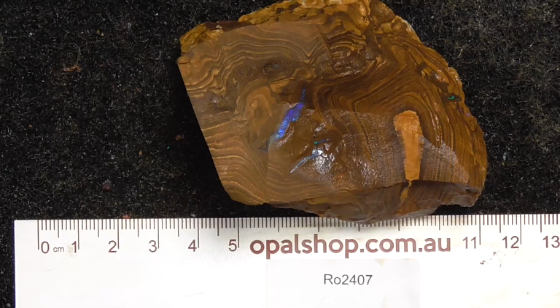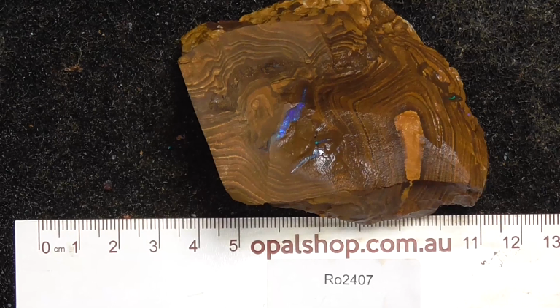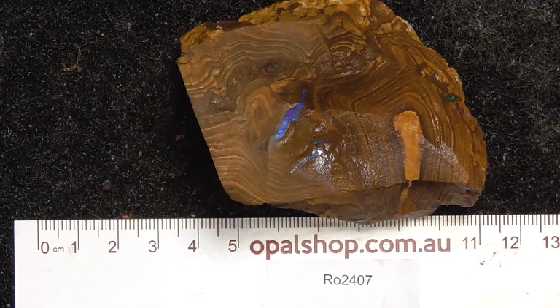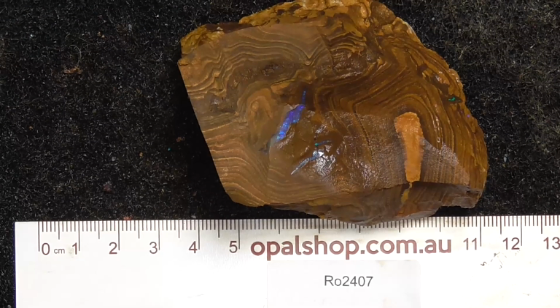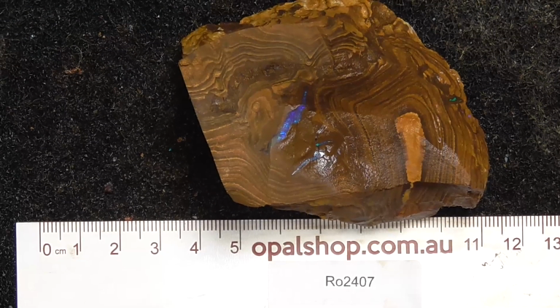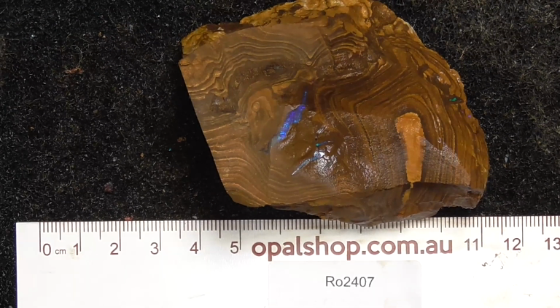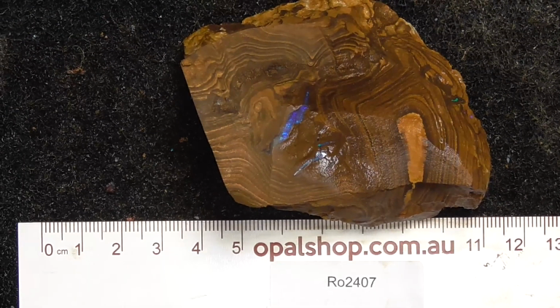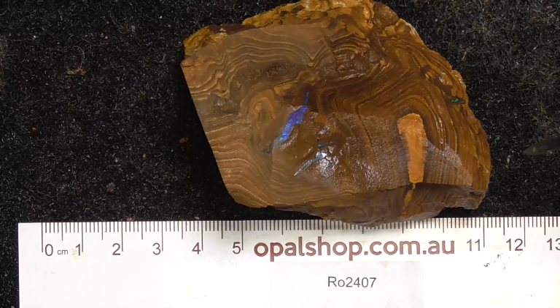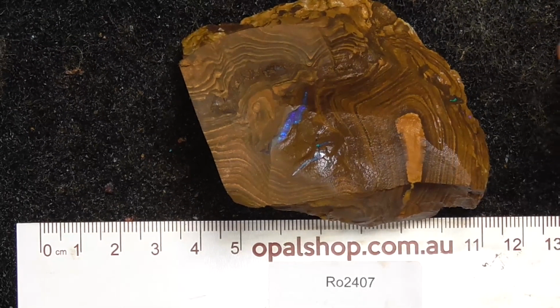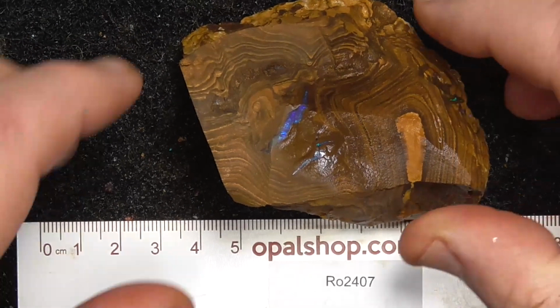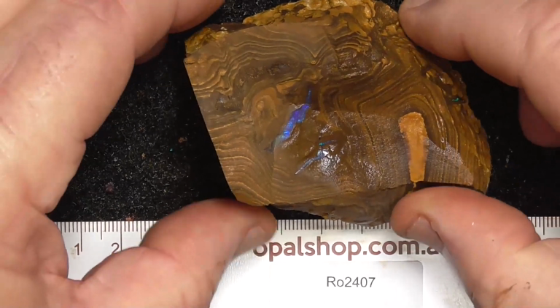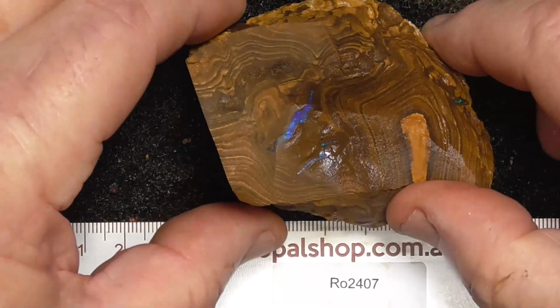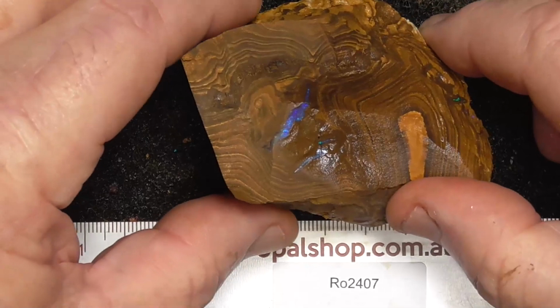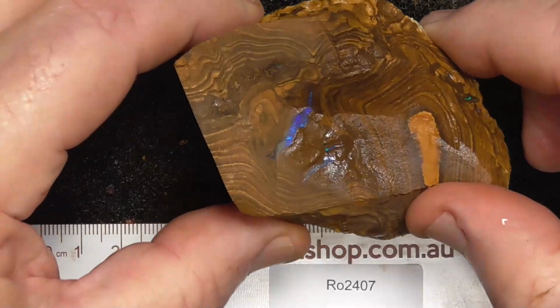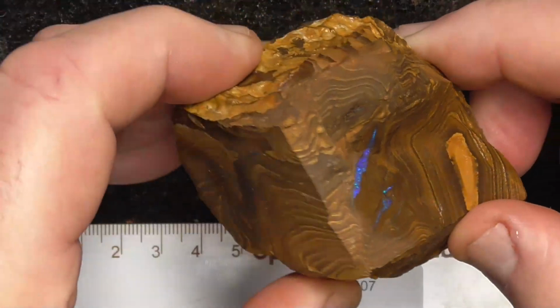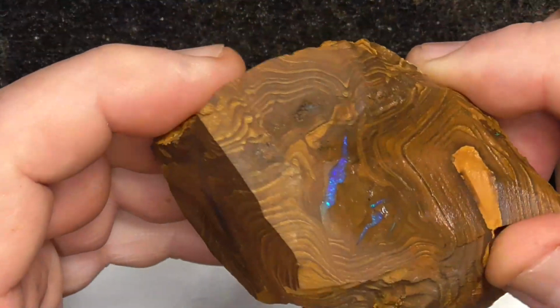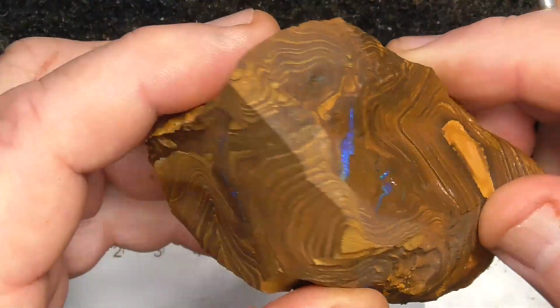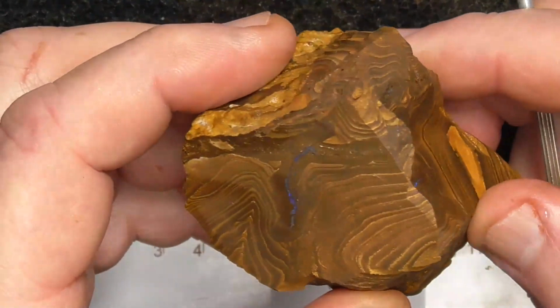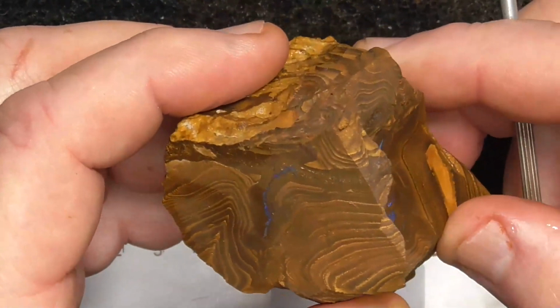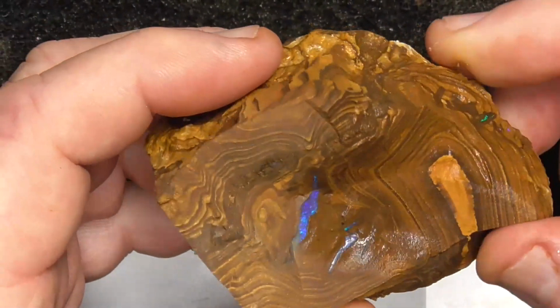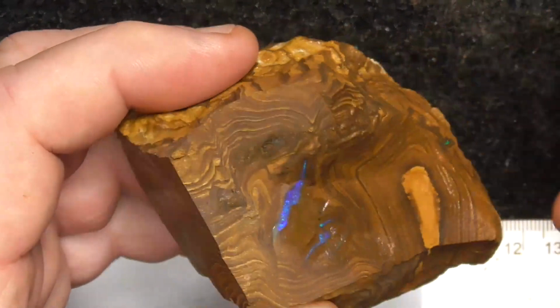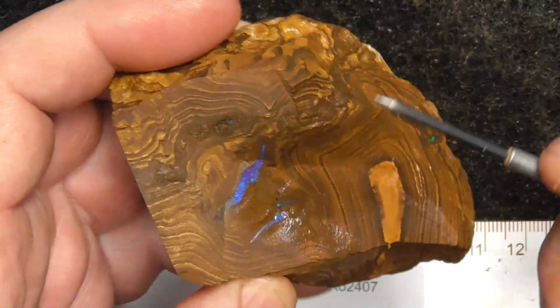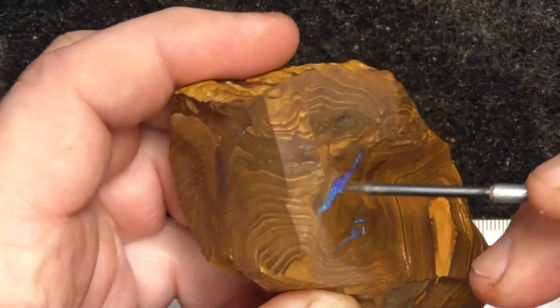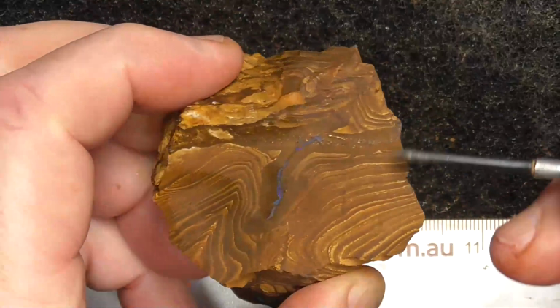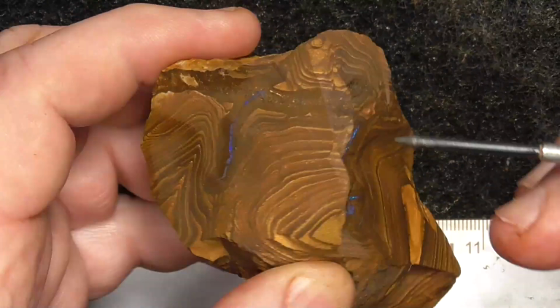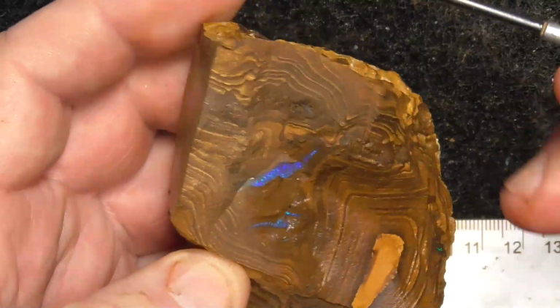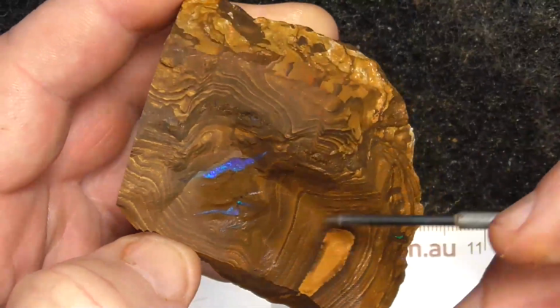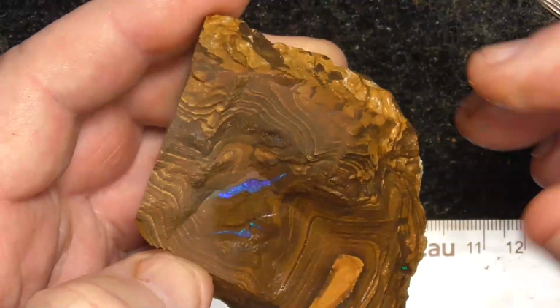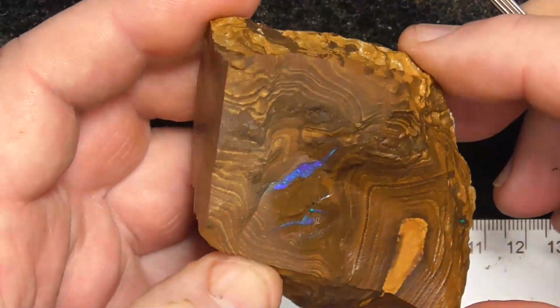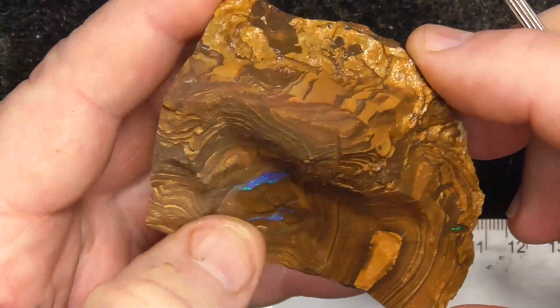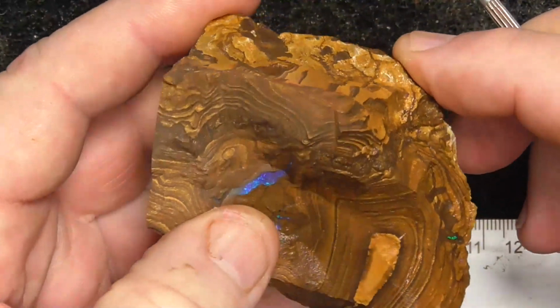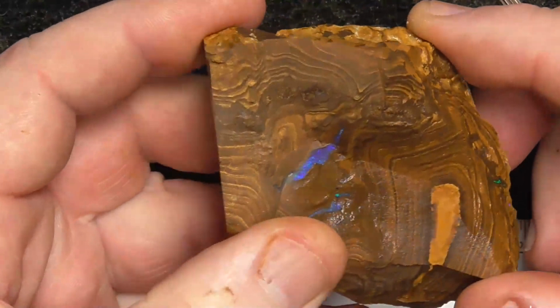G'day, here's a larger piece of boulder opal from central Queensland. I've left it like this so whoever purchases it can slice it up or cut it so you can try to open the seam.